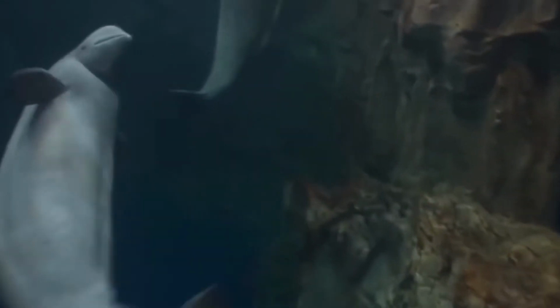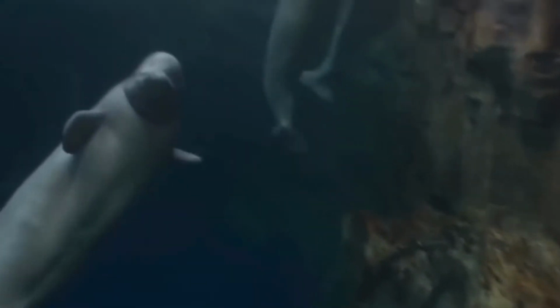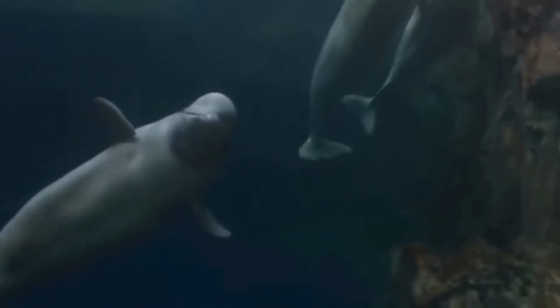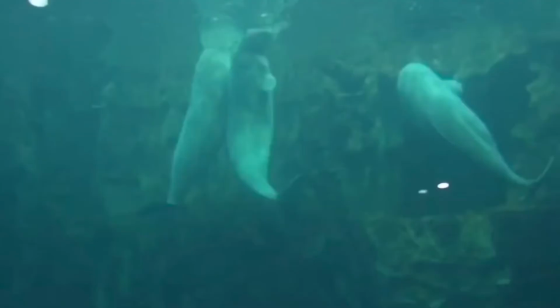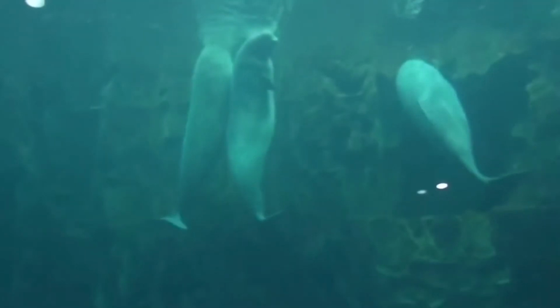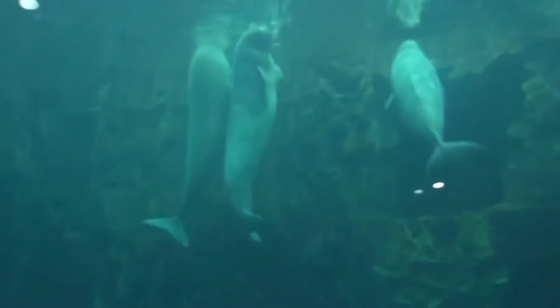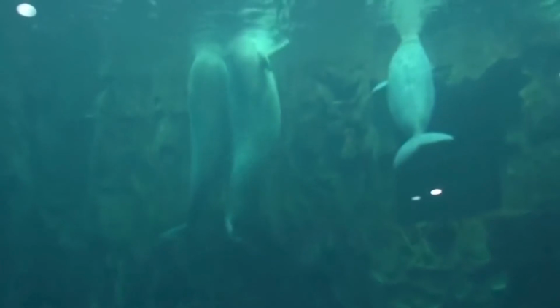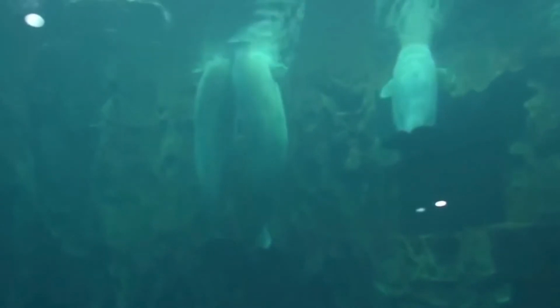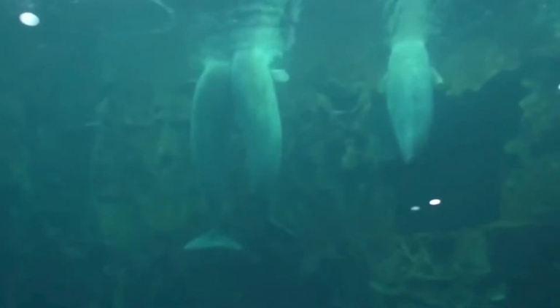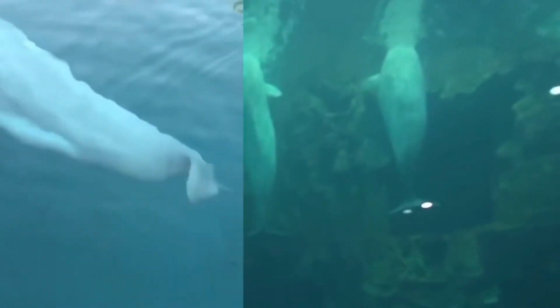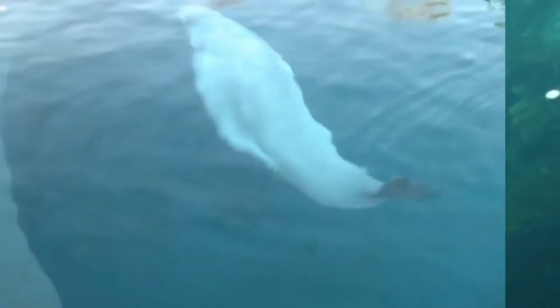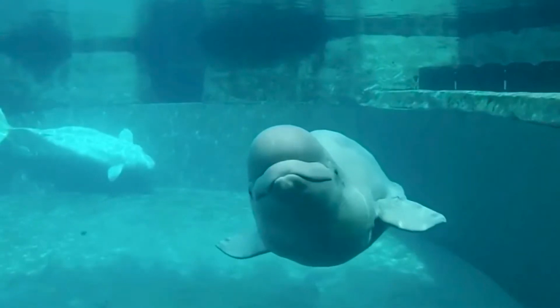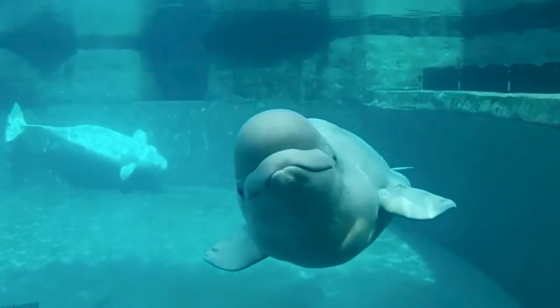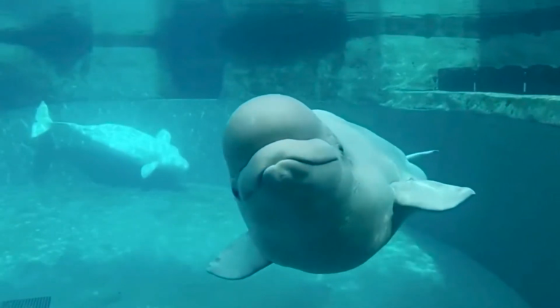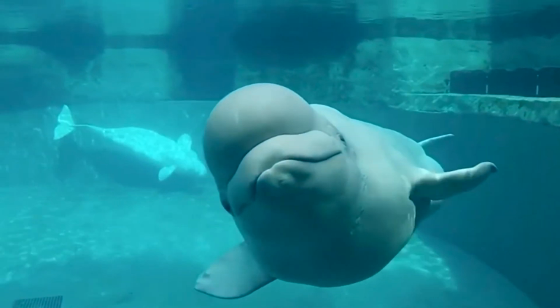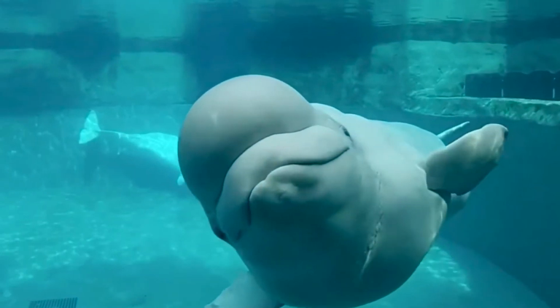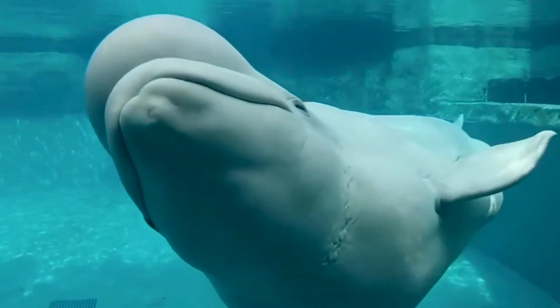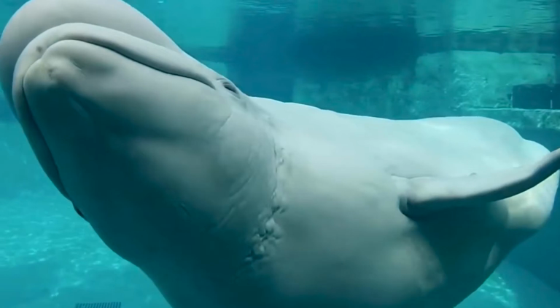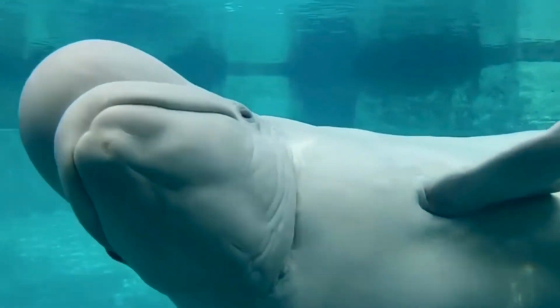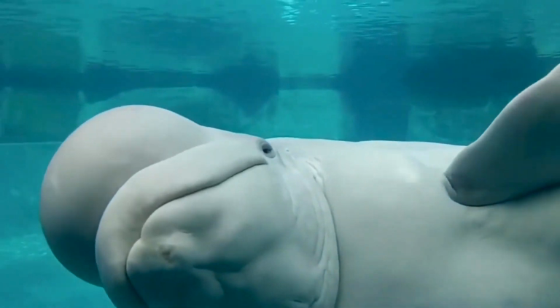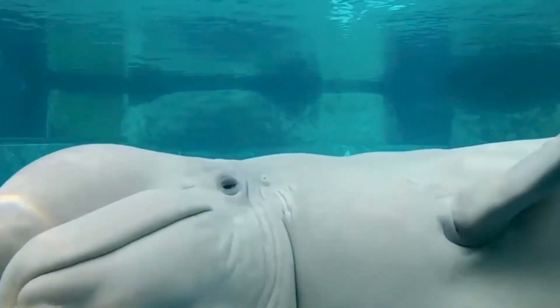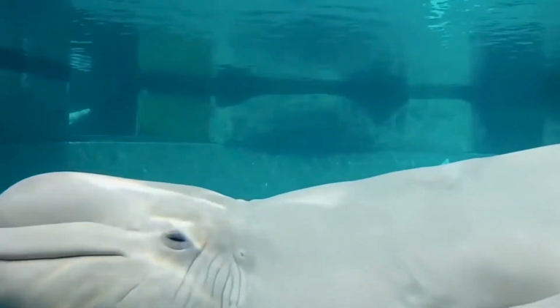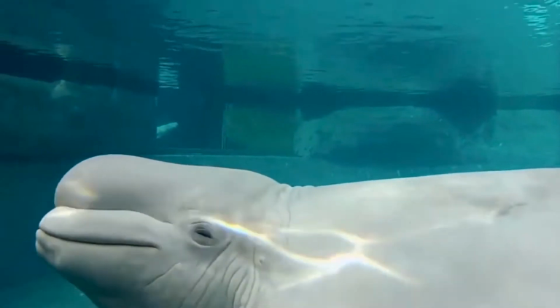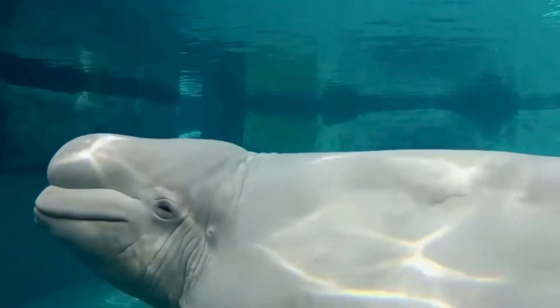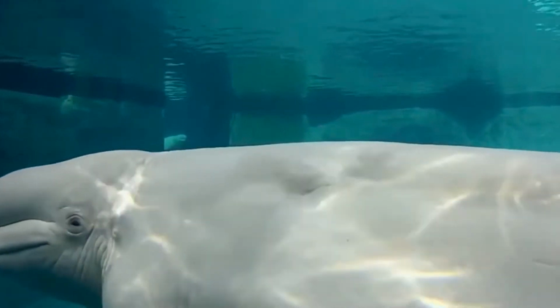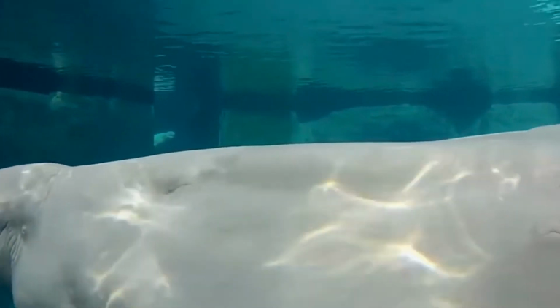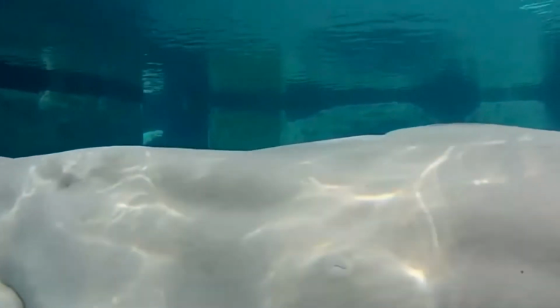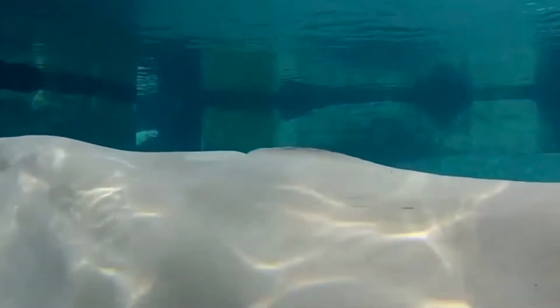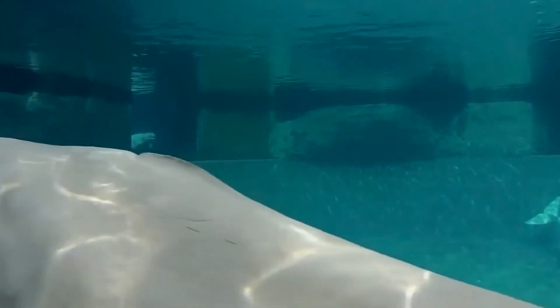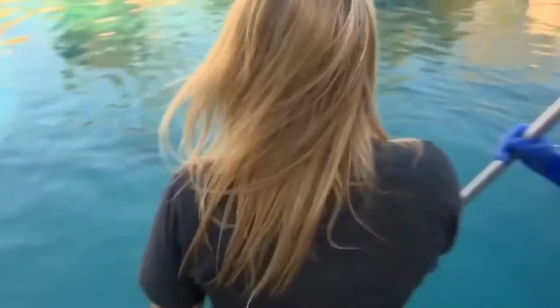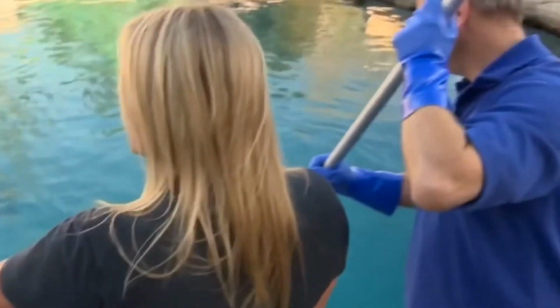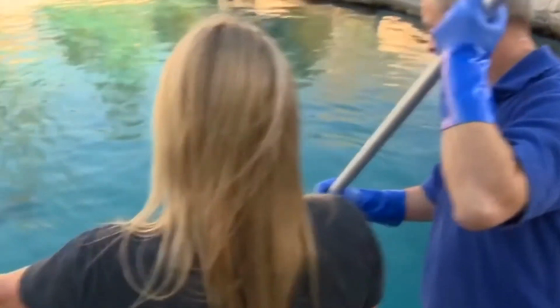Once these whales are born, they are oftentimes grayish or light brown, but as they grow and mature their coloration transforms to the white that we all know and love. These animals grow up to 18 feet long and can weigh up to 3,500 pounds.